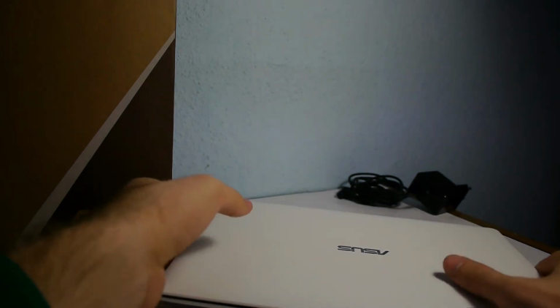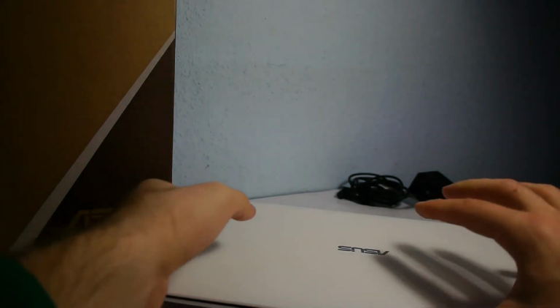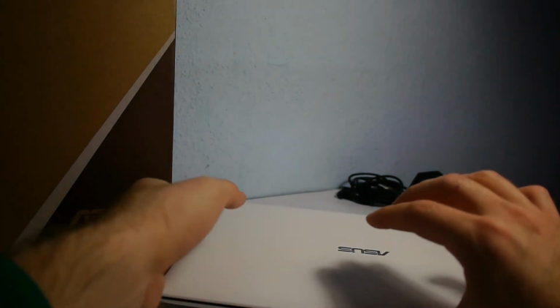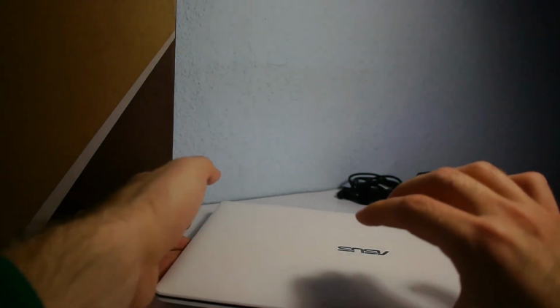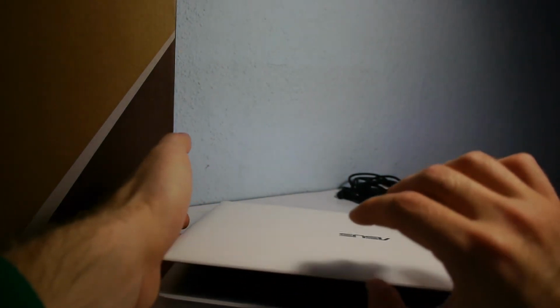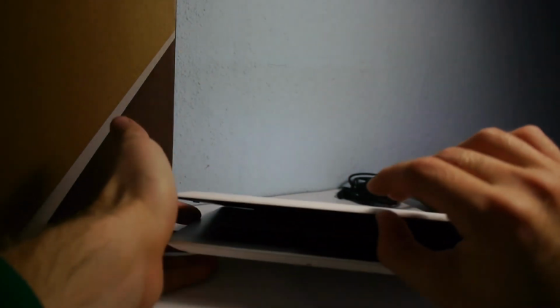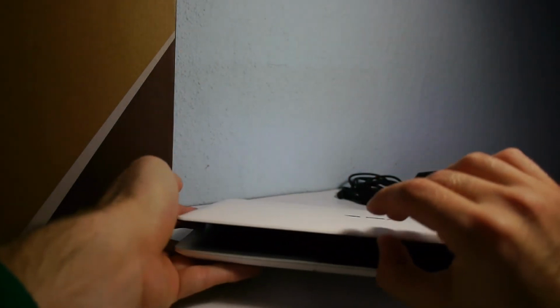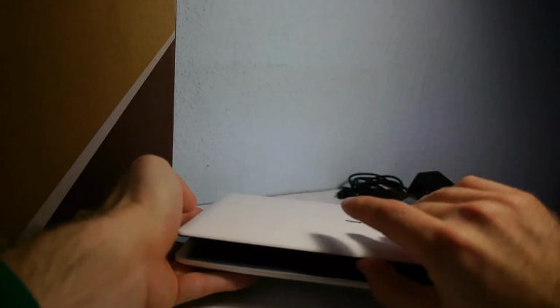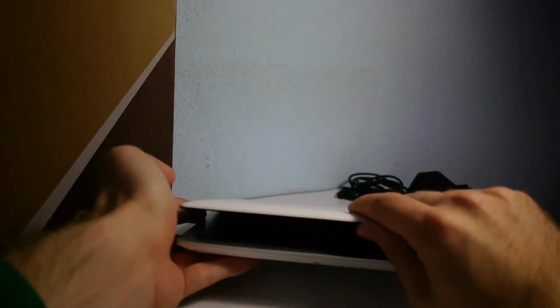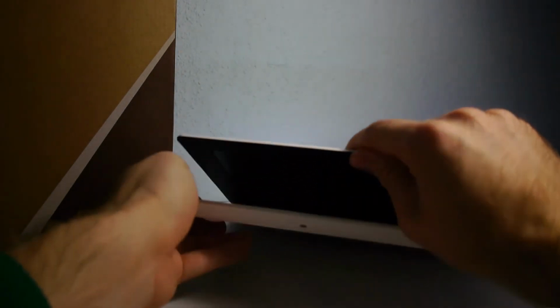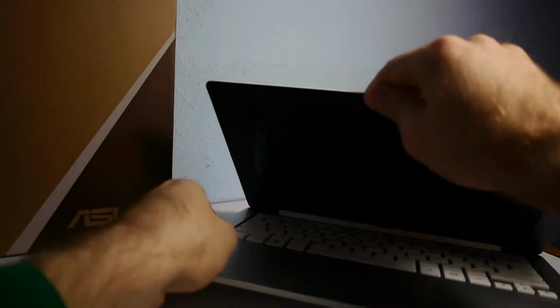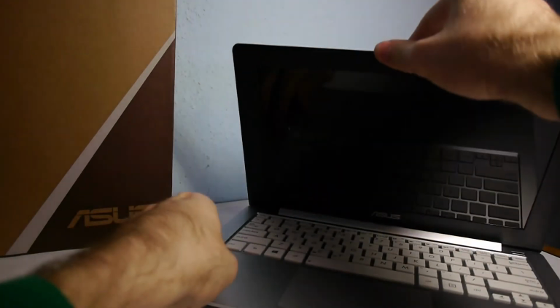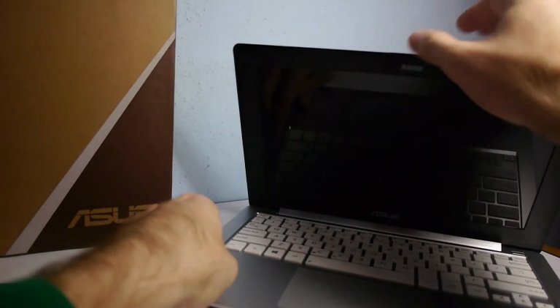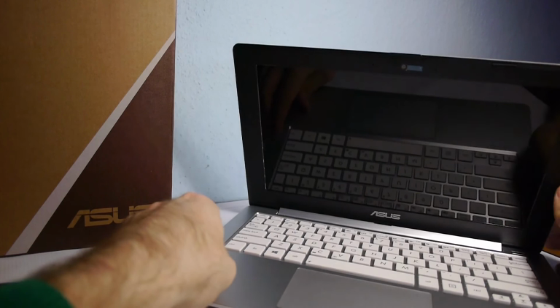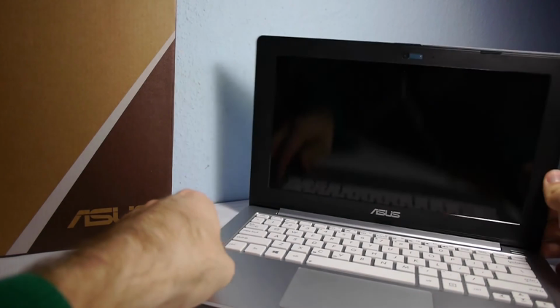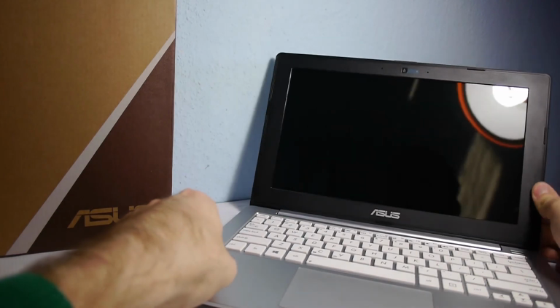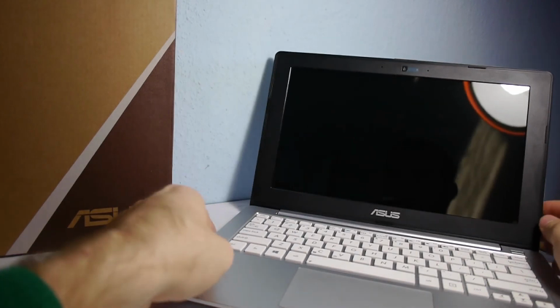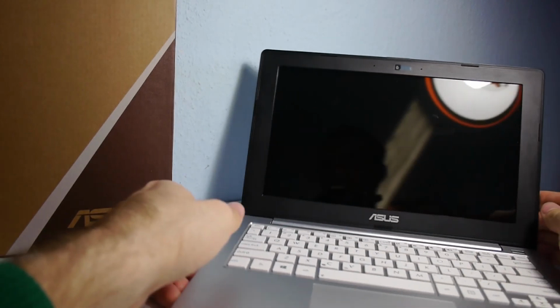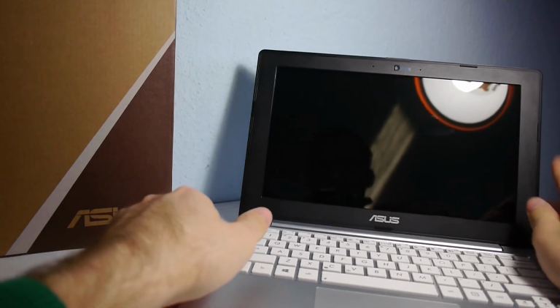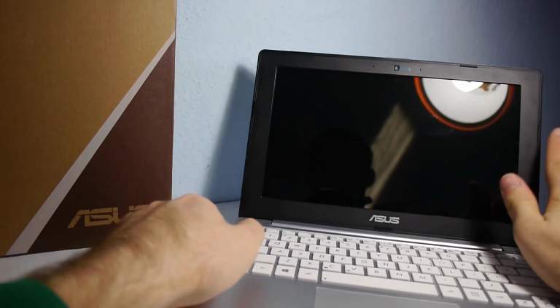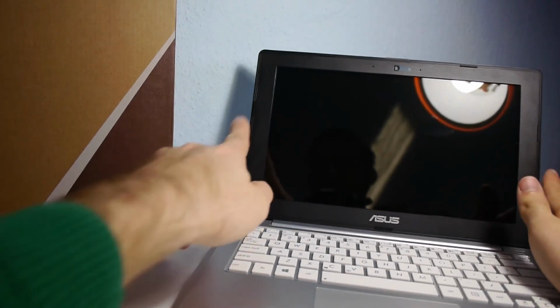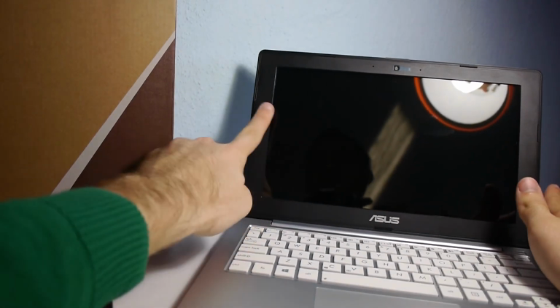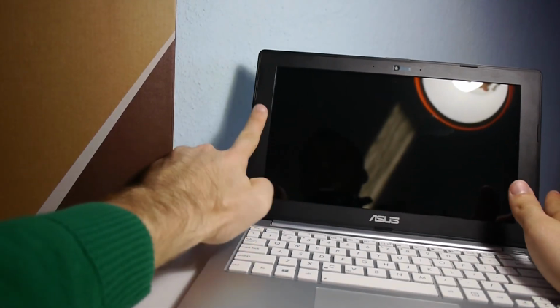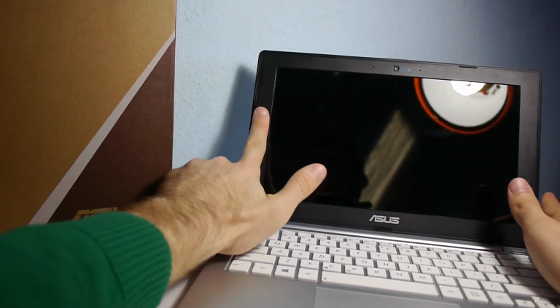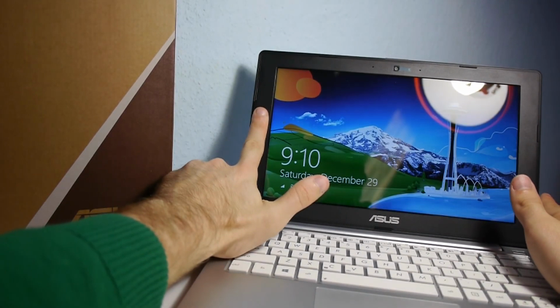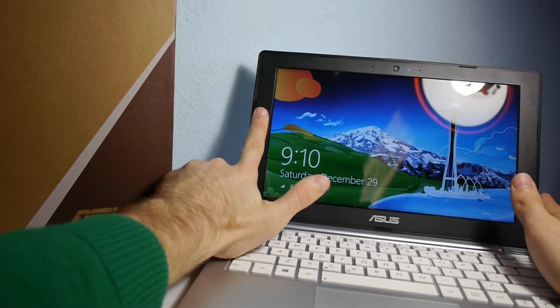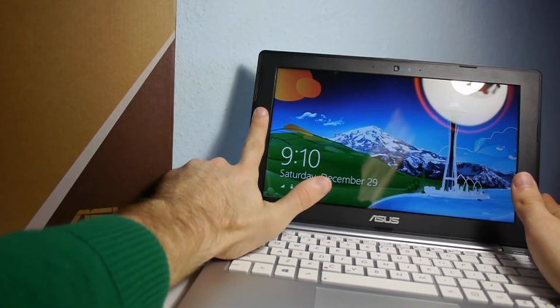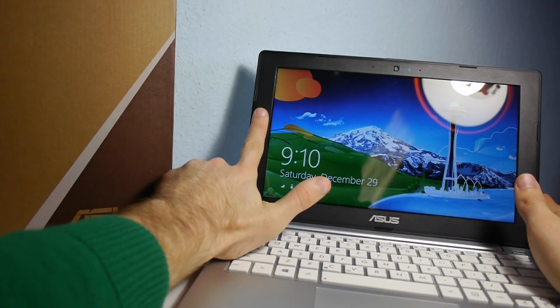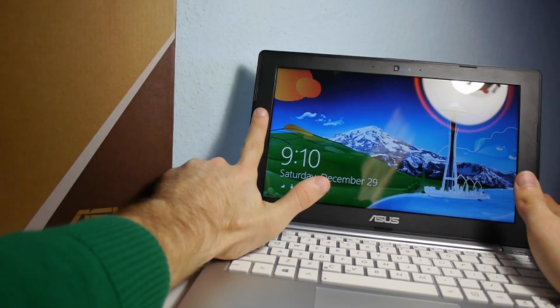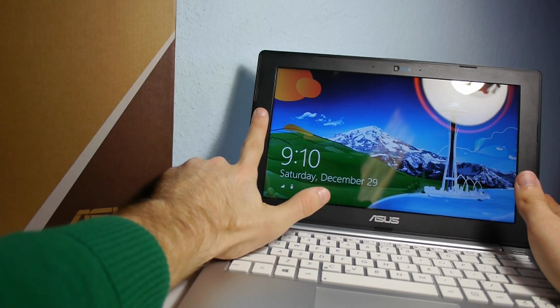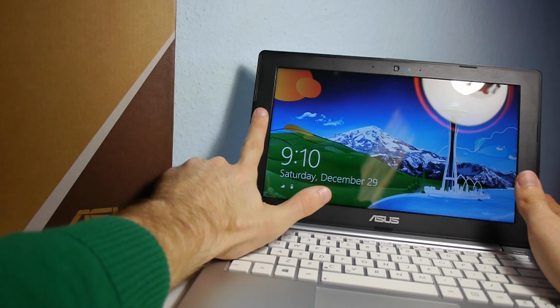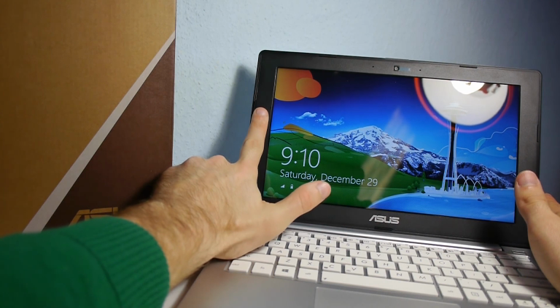We will compare the device to a Zenbook 13-inch model. This is an 11.6-inch notebook and as you can see we have a quite big bezel, at least one finger thick.